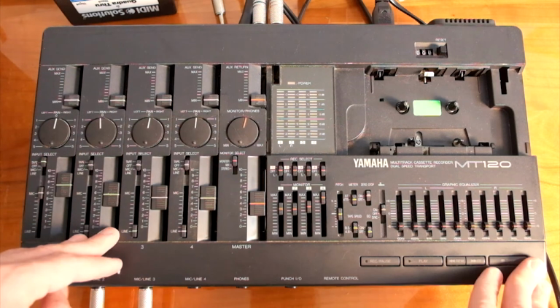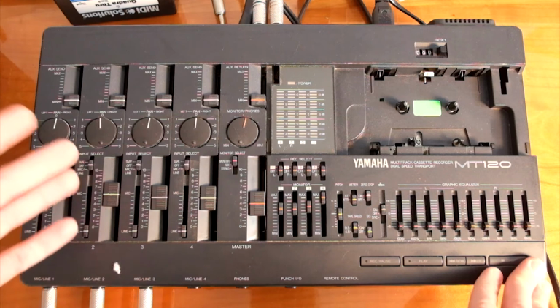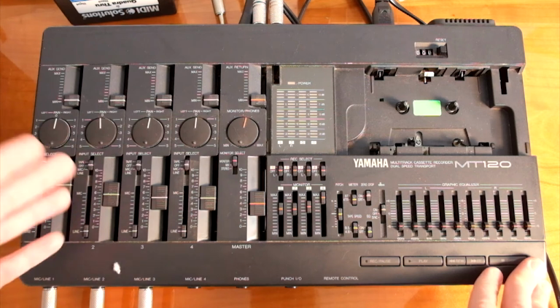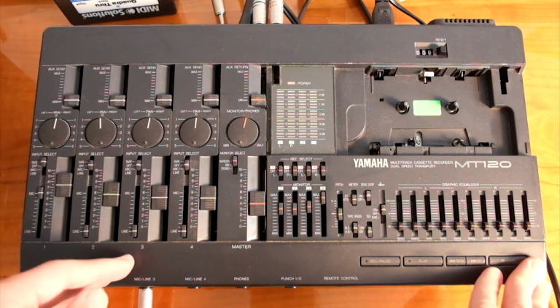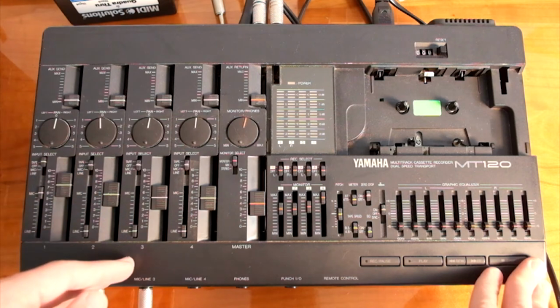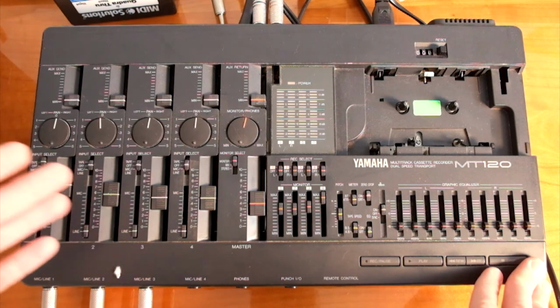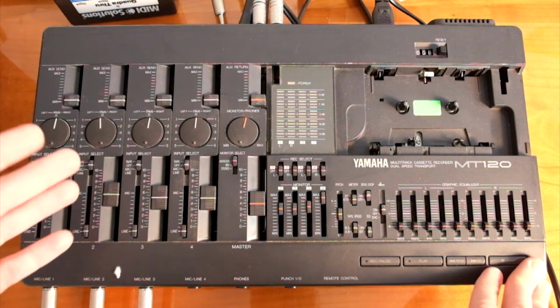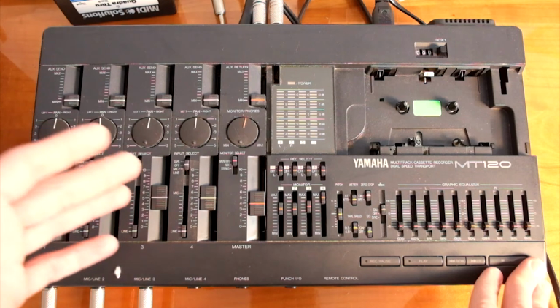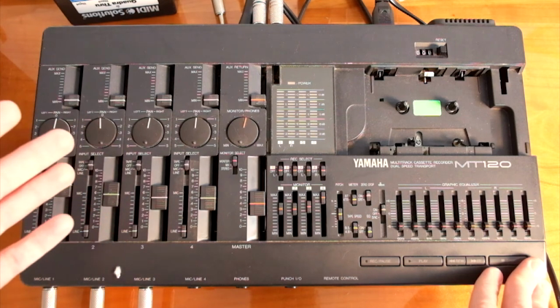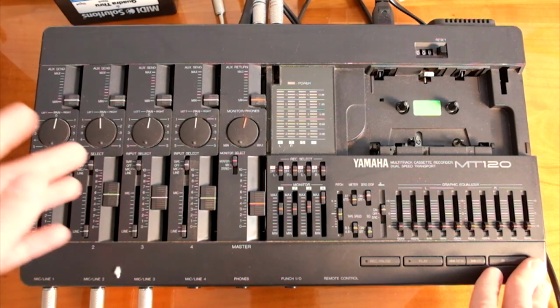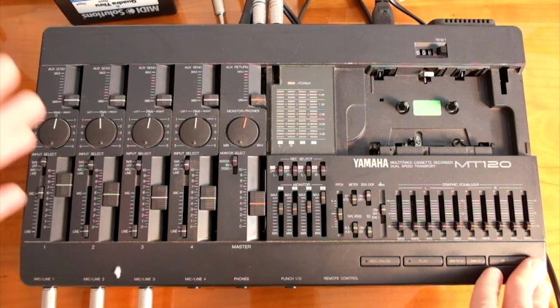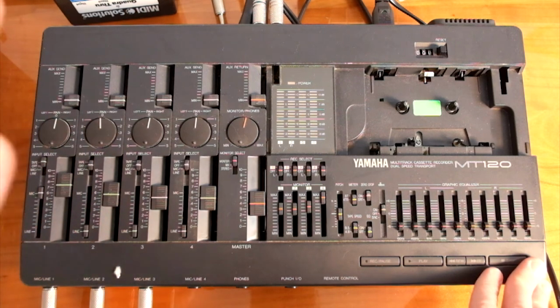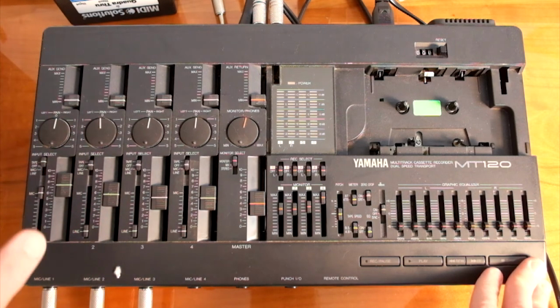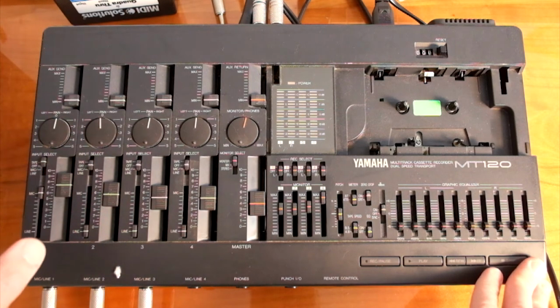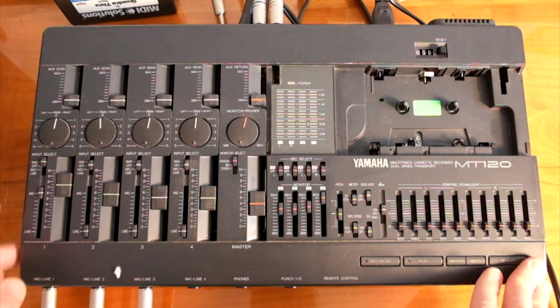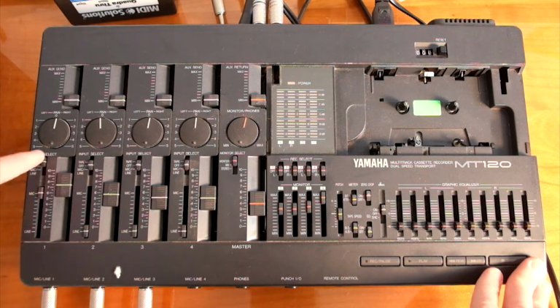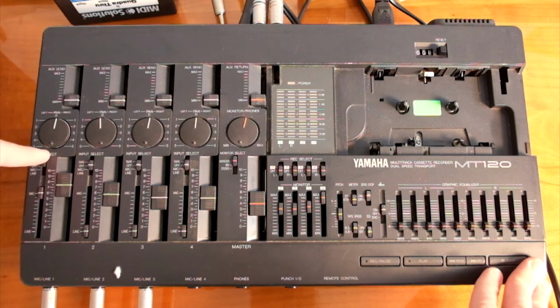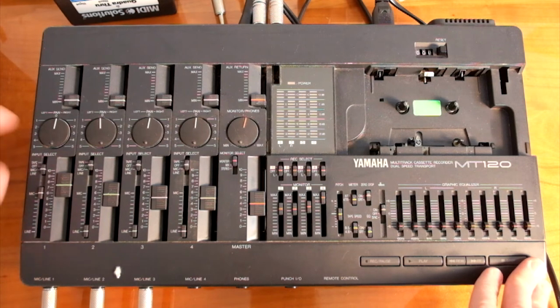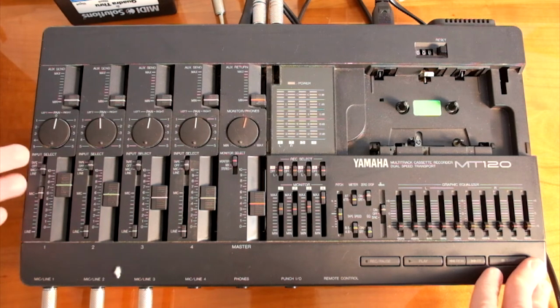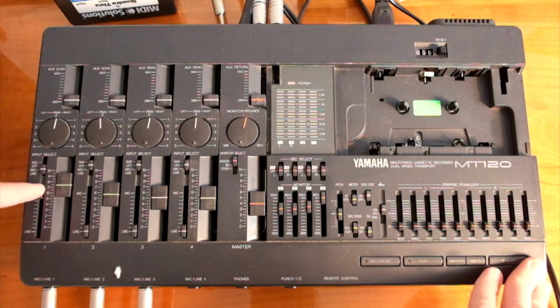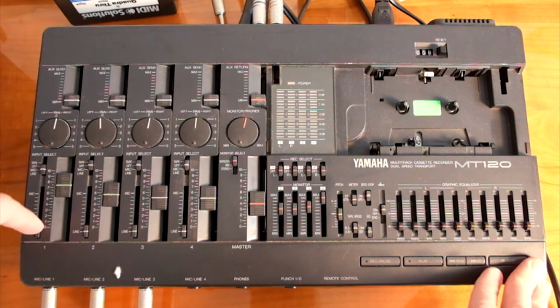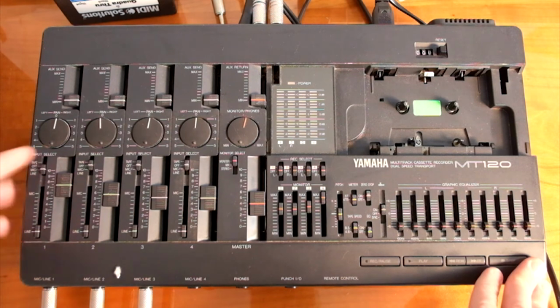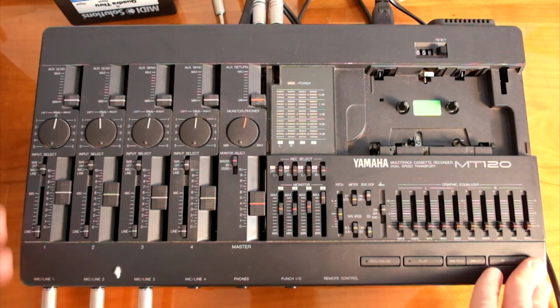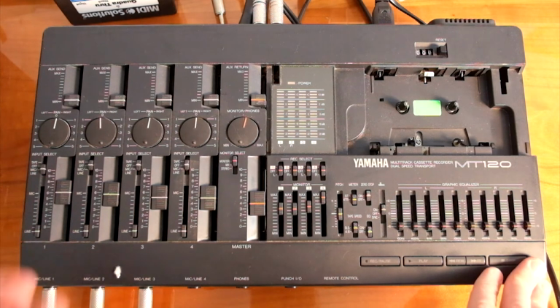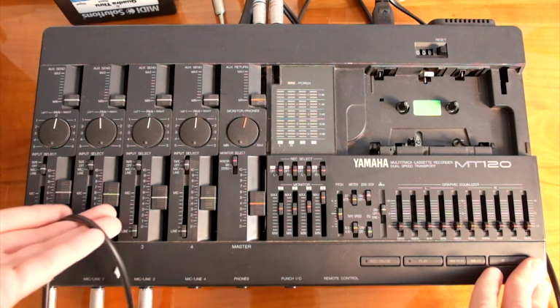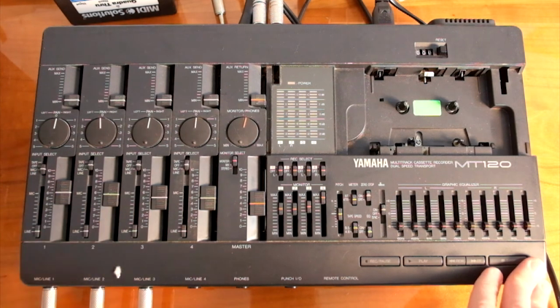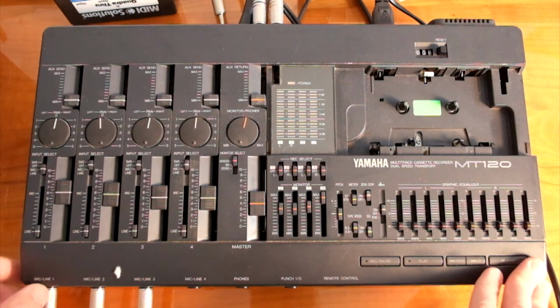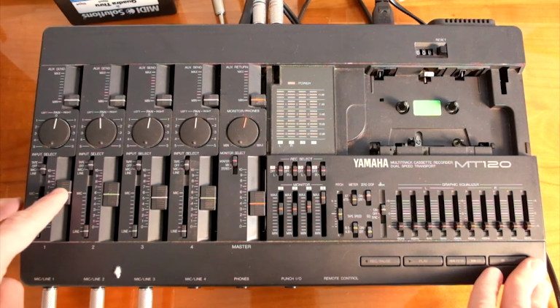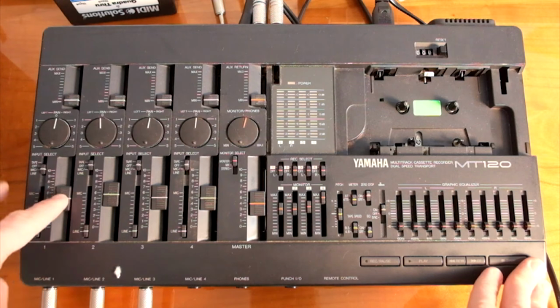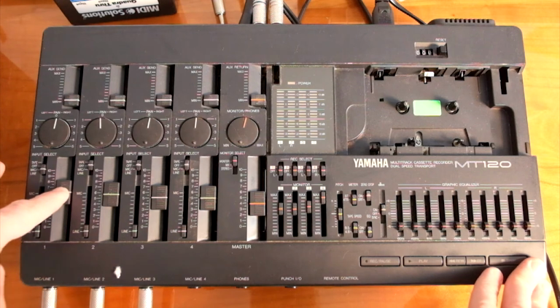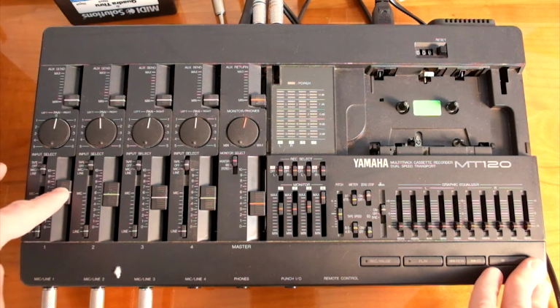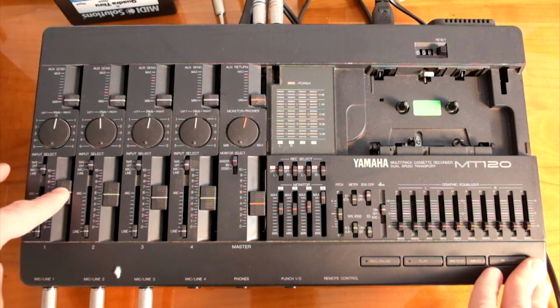So let's assume we want to record an instrument on track 1. First, we have to set the channel to mic/line, set it to line, plug an instrument, and set the recording levels.